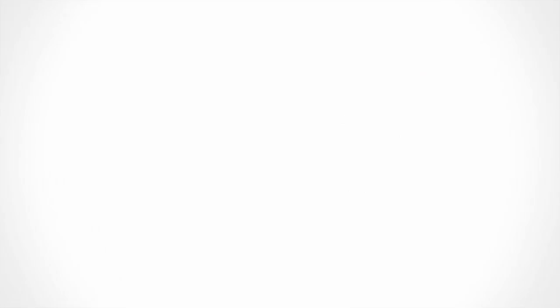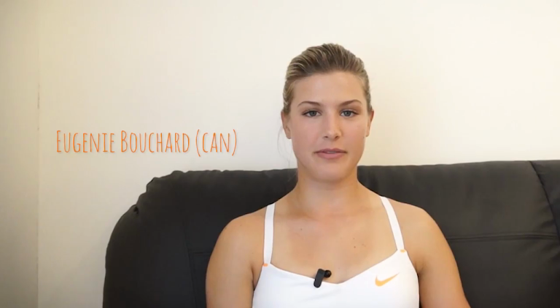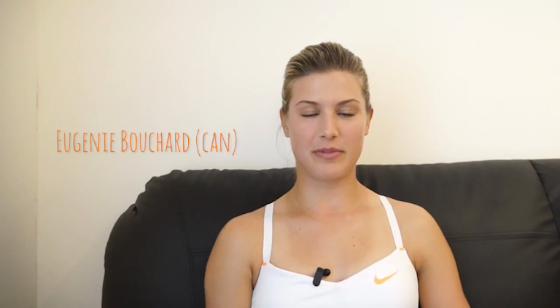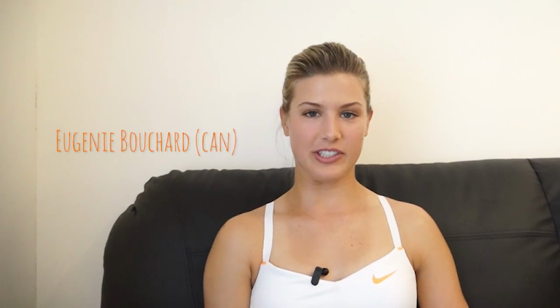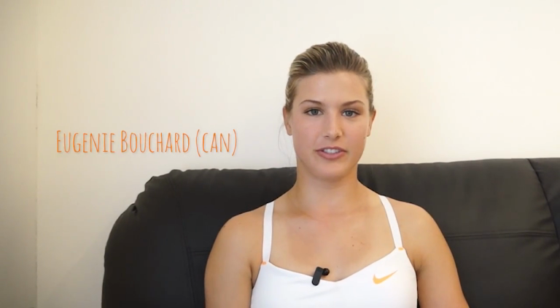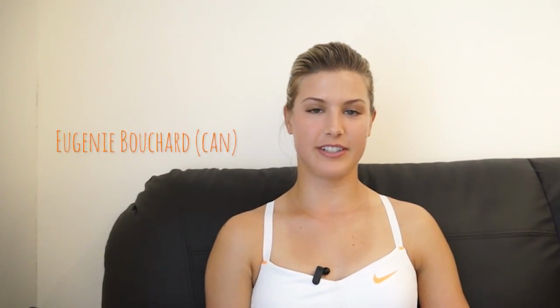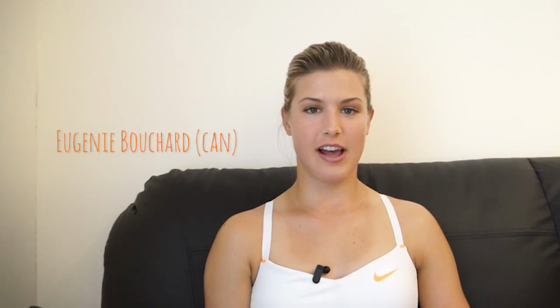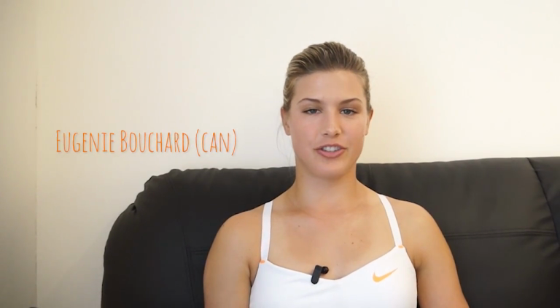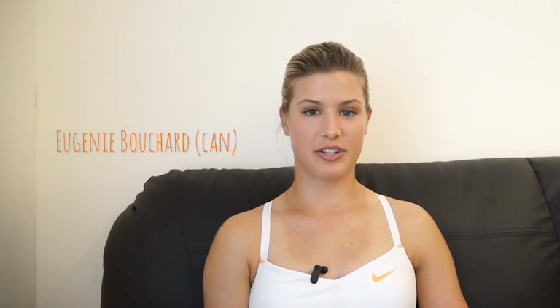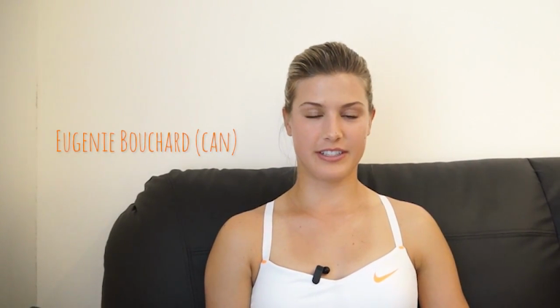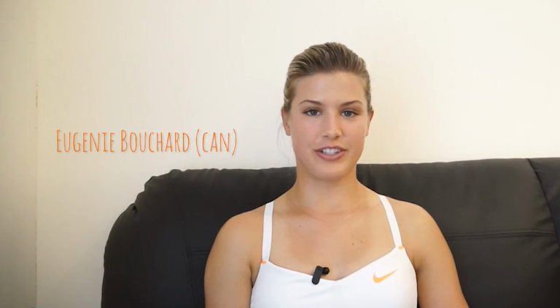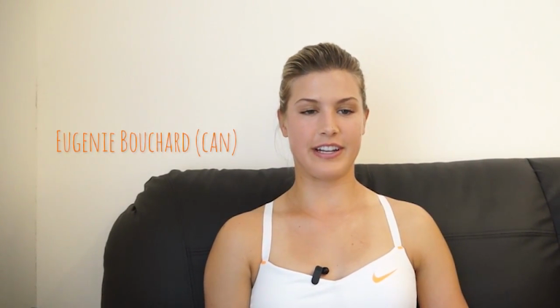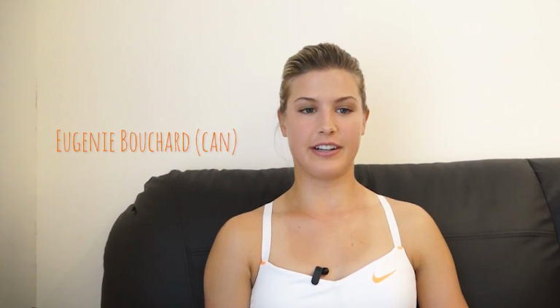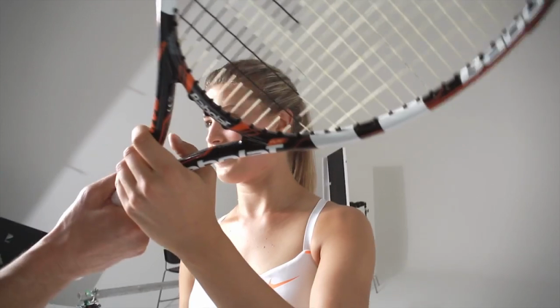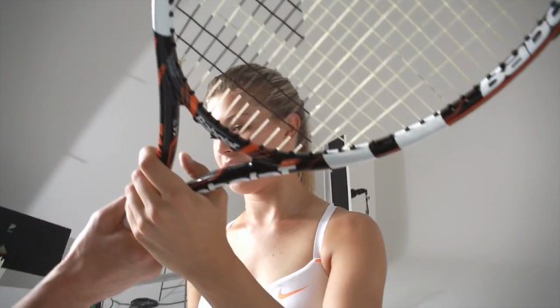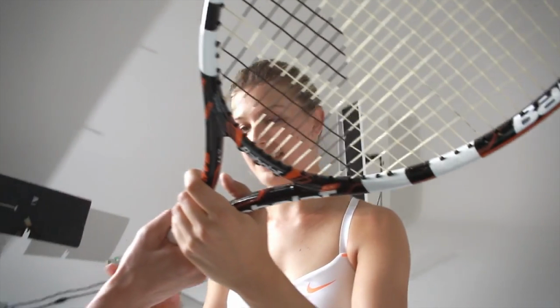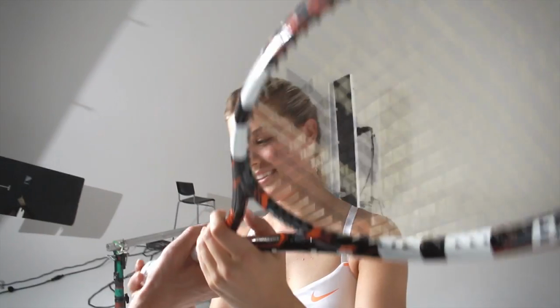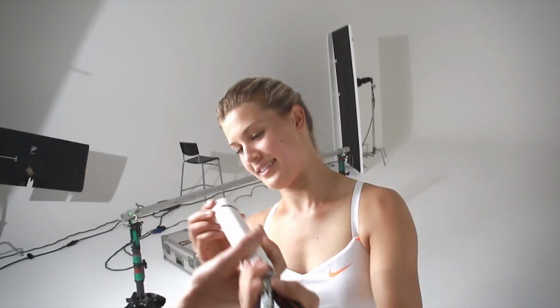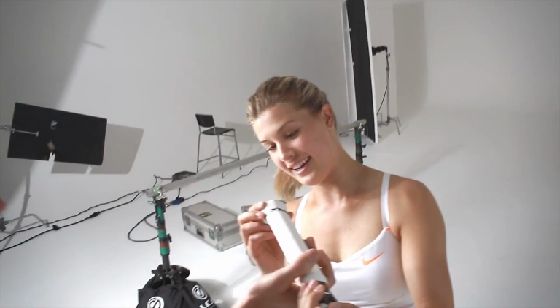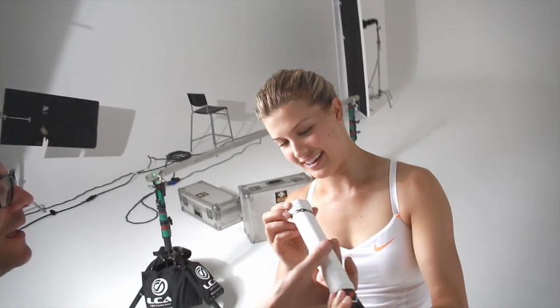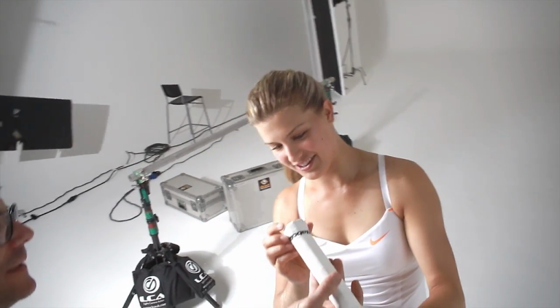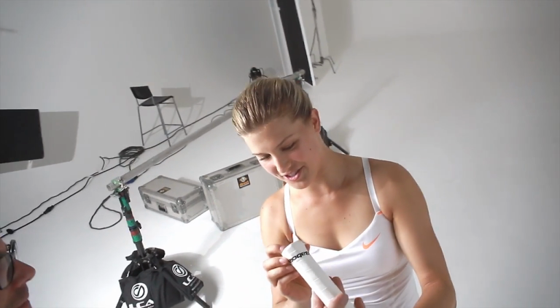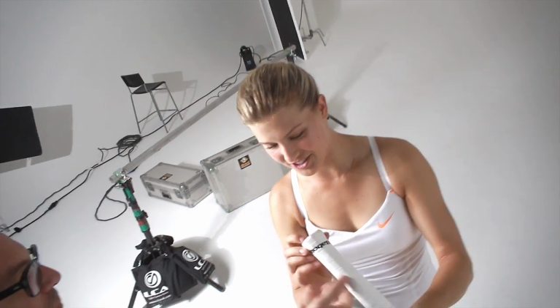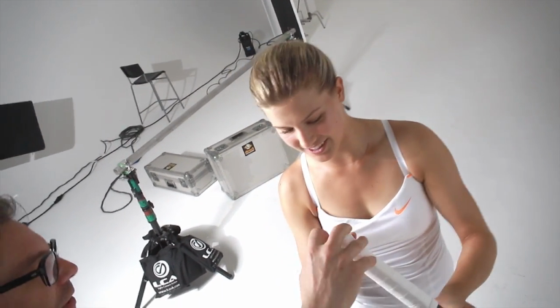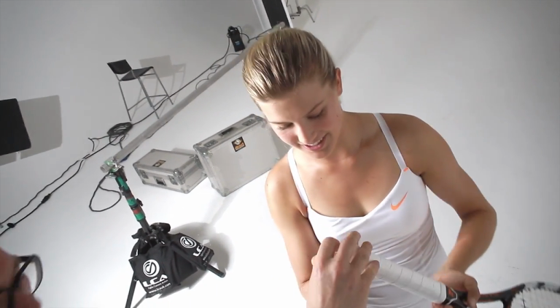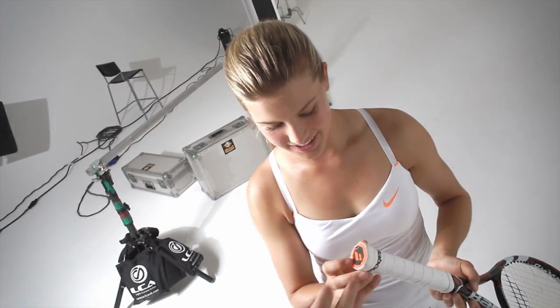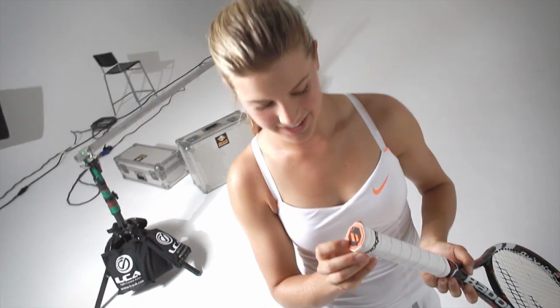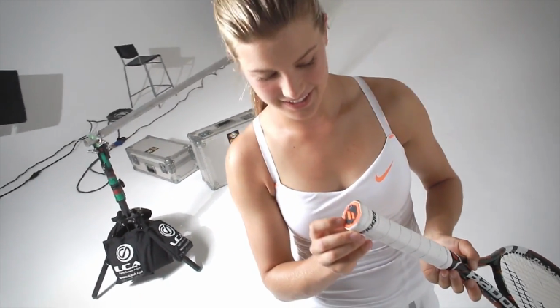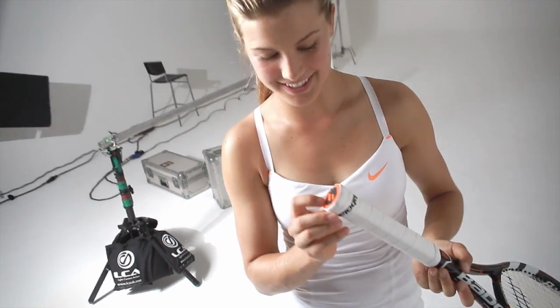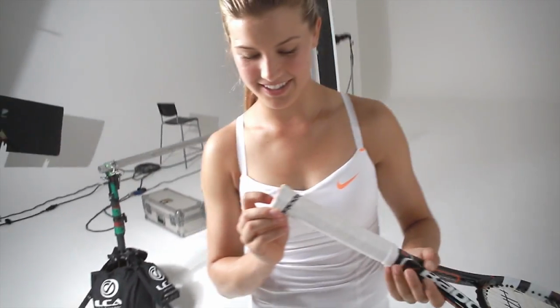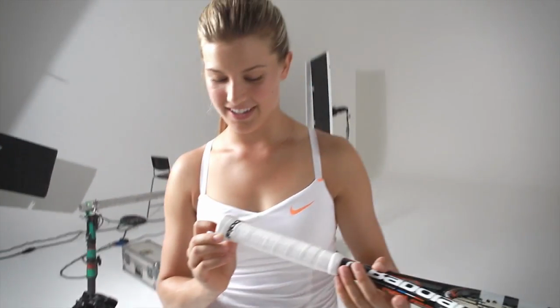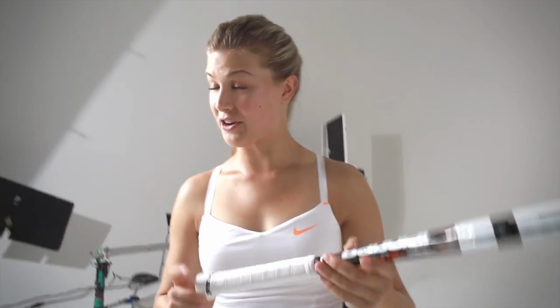I think Babolat Play is really useful because I can track my training sessions and see how I'm improving every day, and work on different areas of my game like more spin or consistency and things like that.